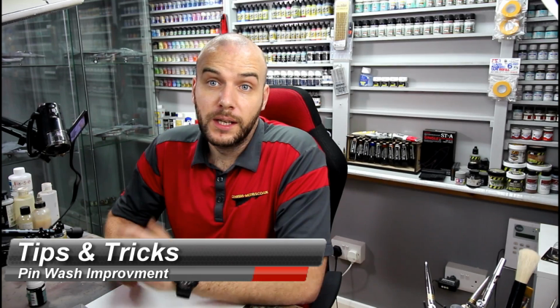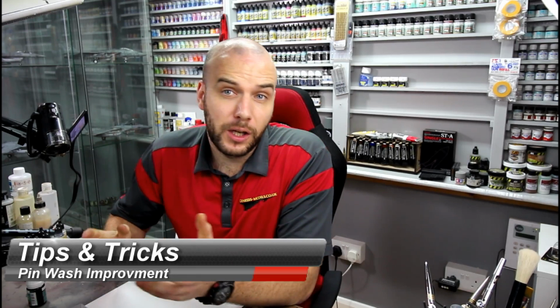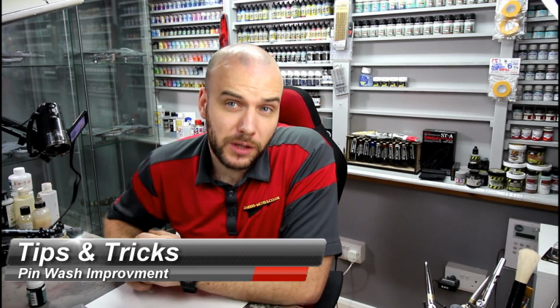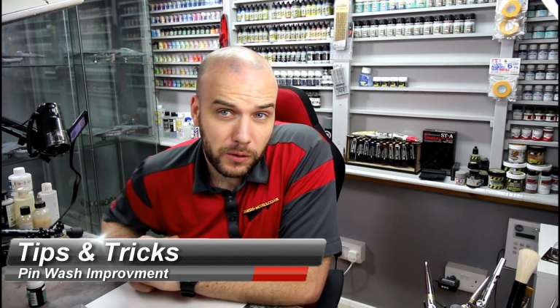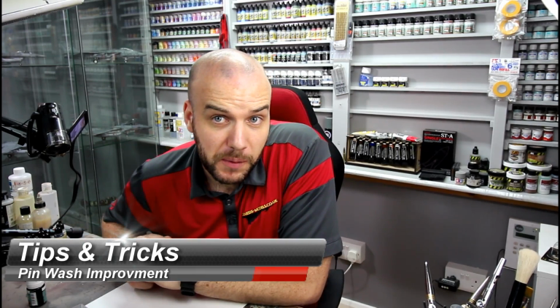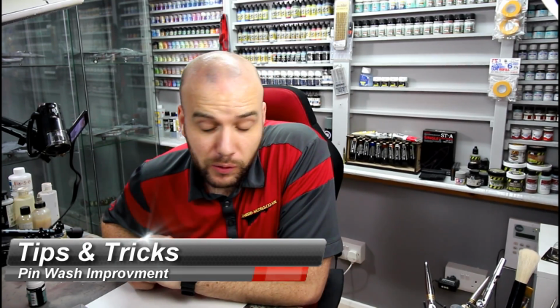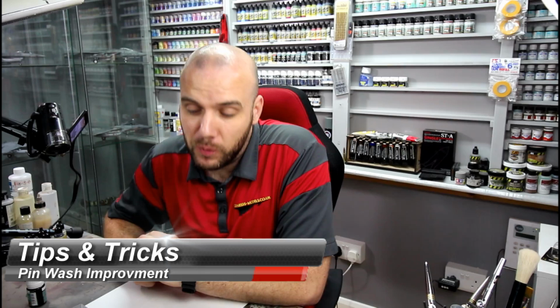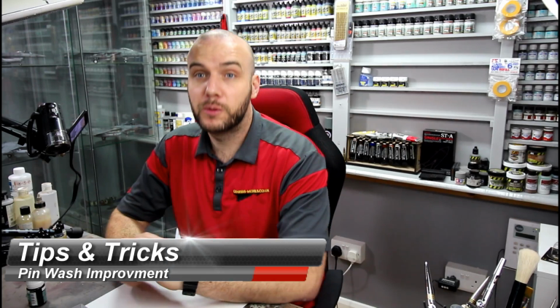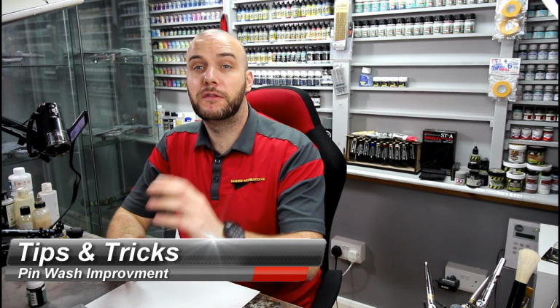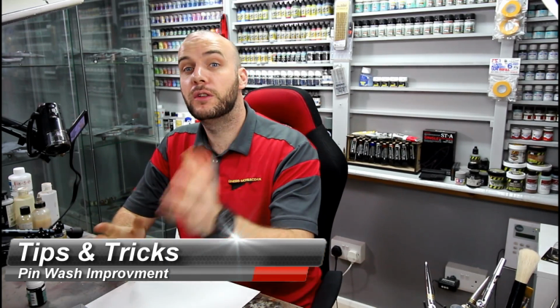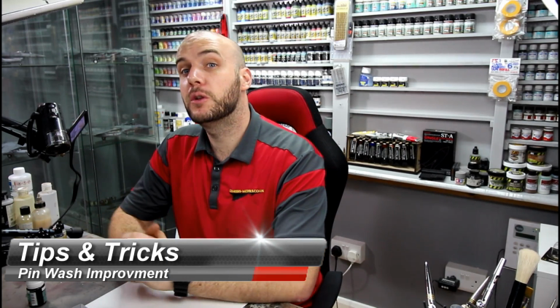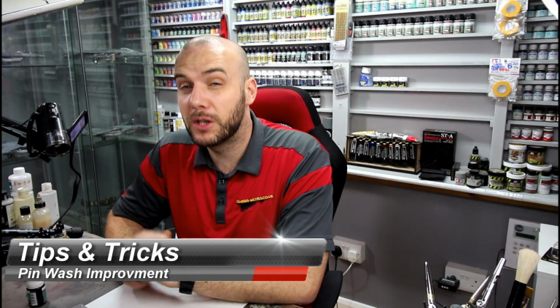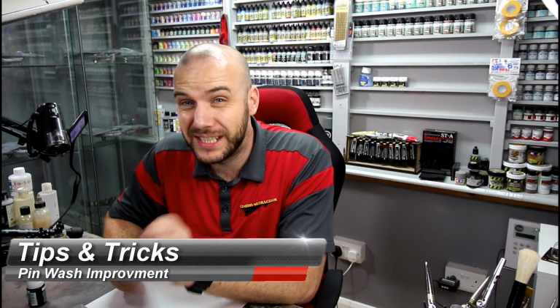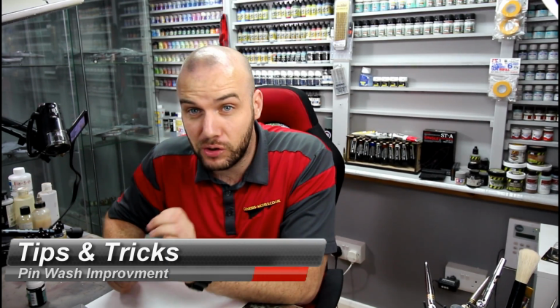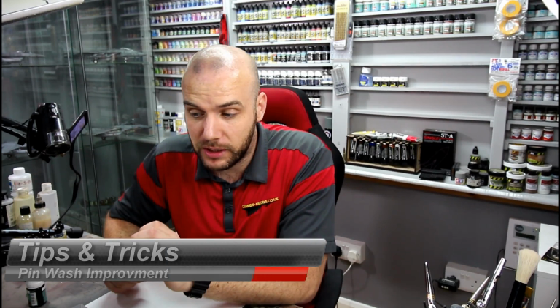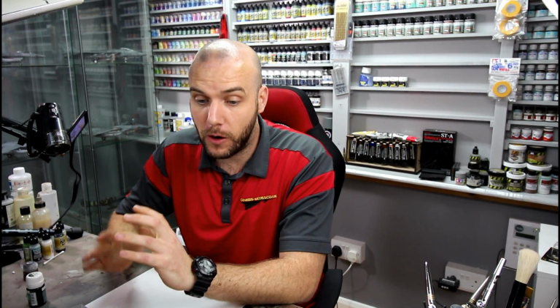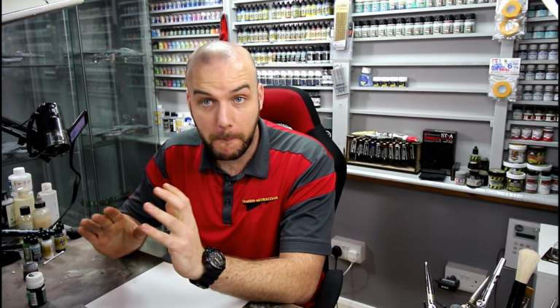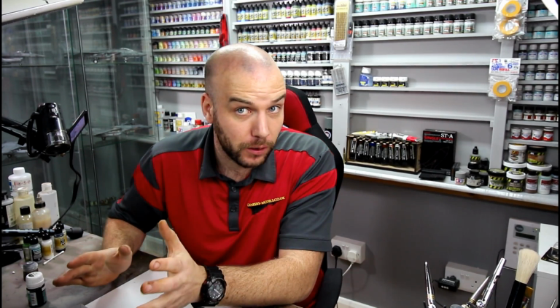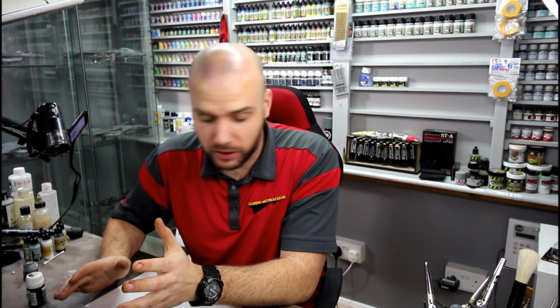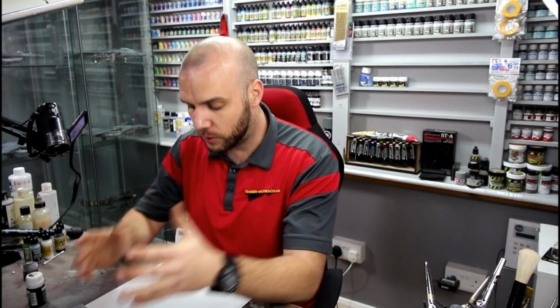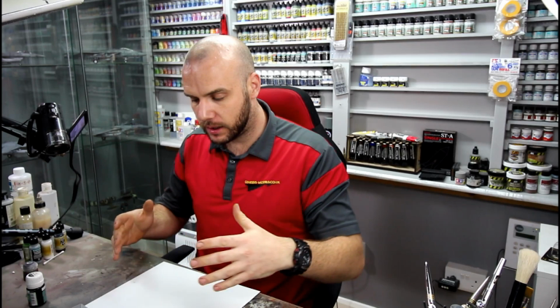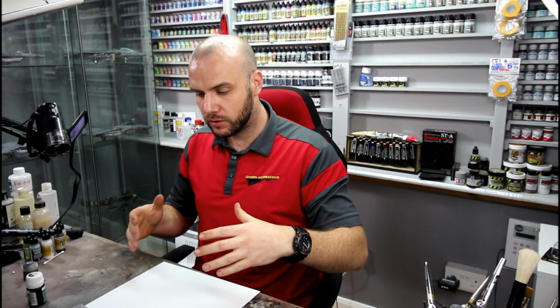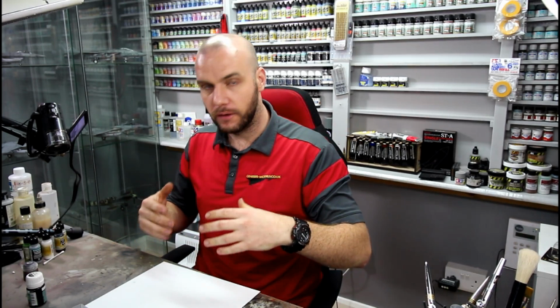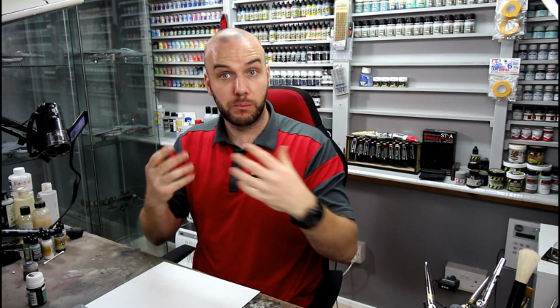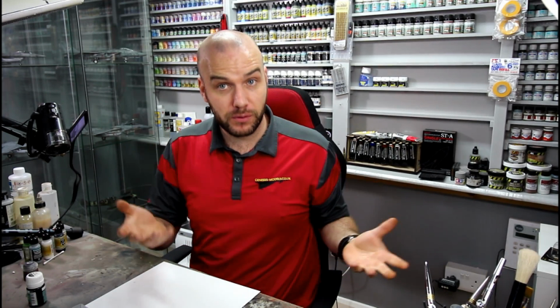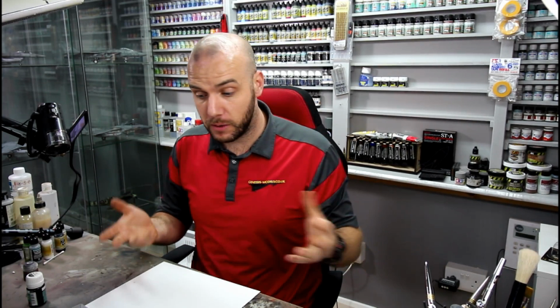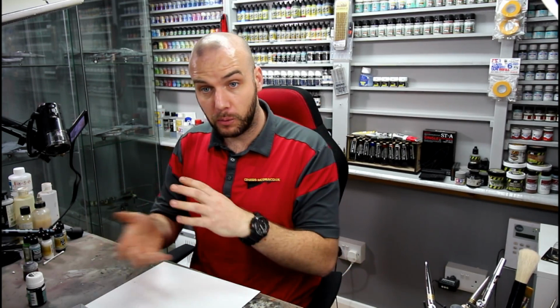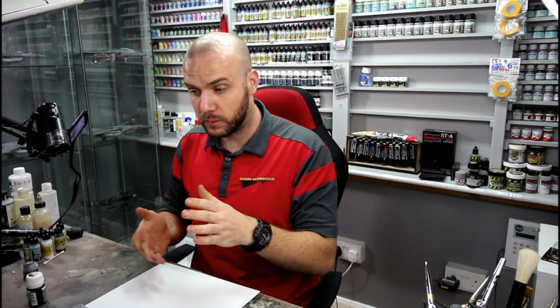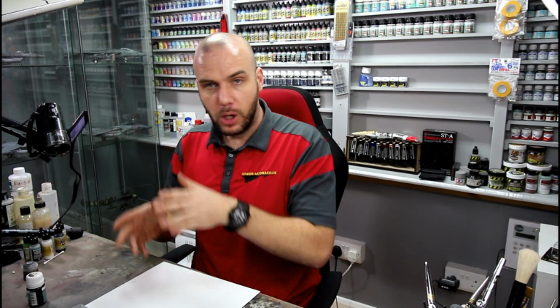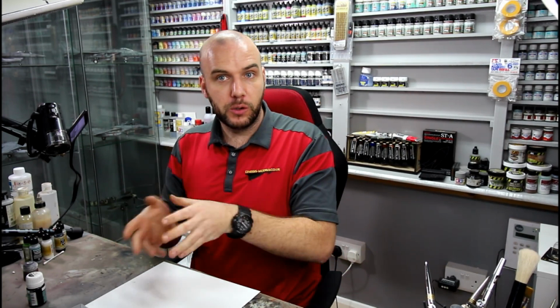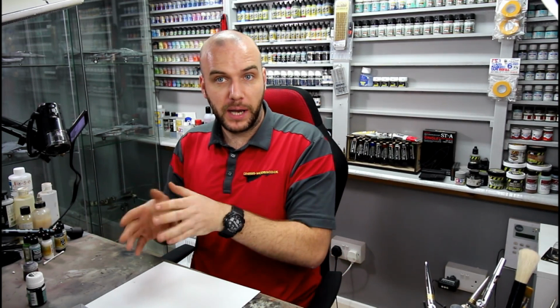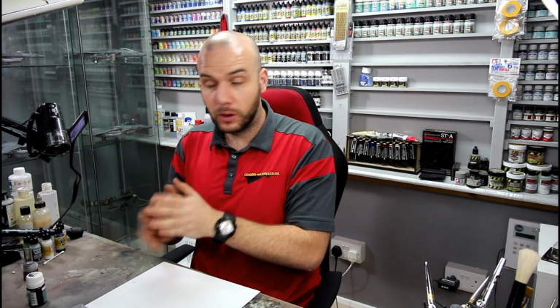Hello there, welcome back to Smalls, my name's Bob Waldron. This video is going to be a nice tips and tricks on panel line washes, how we can sort of improve them and help us when we're doing panel lines.